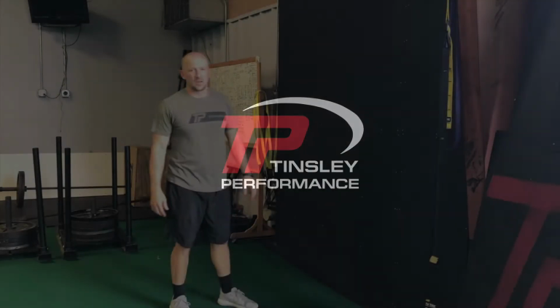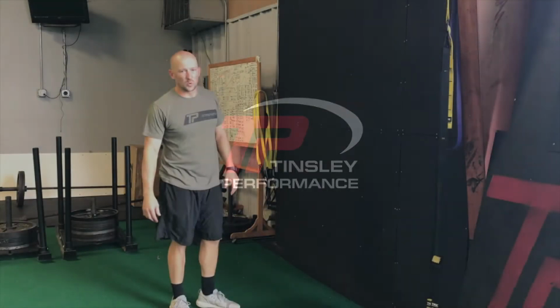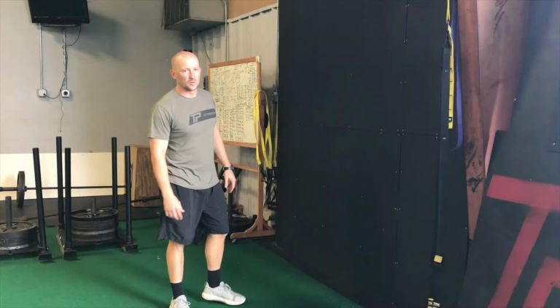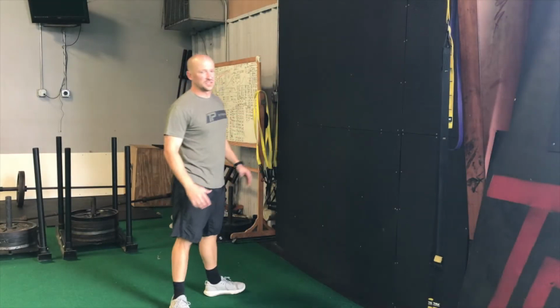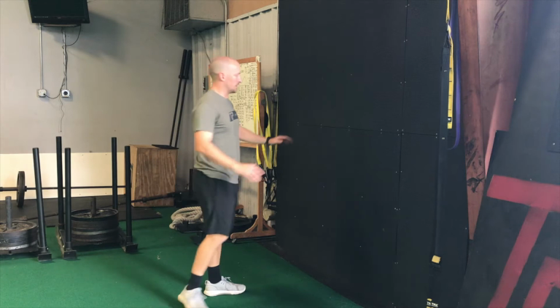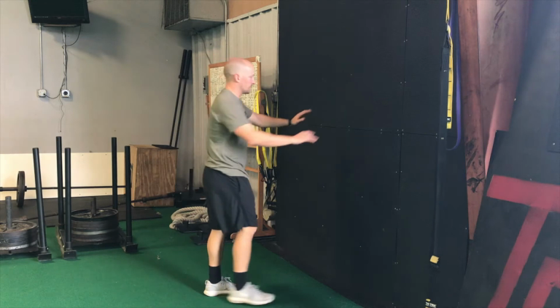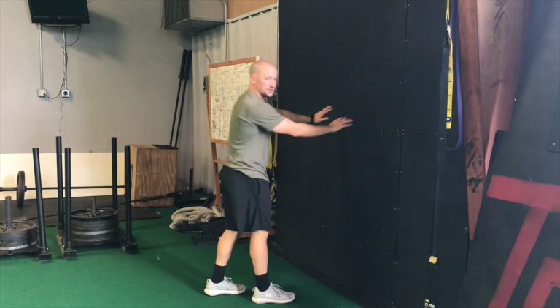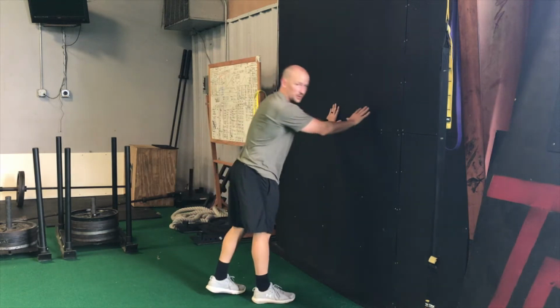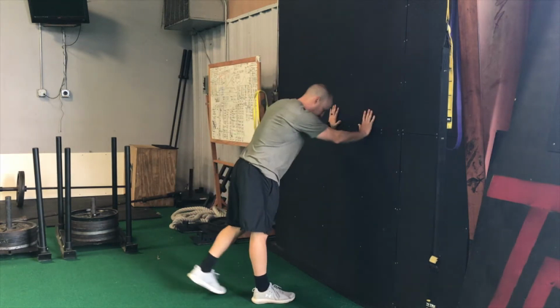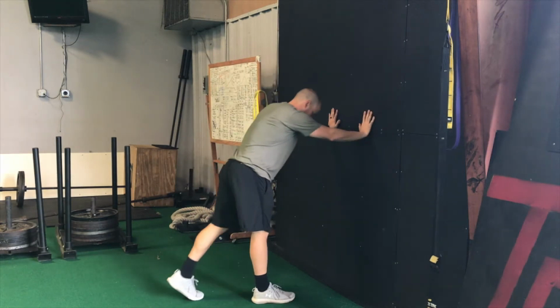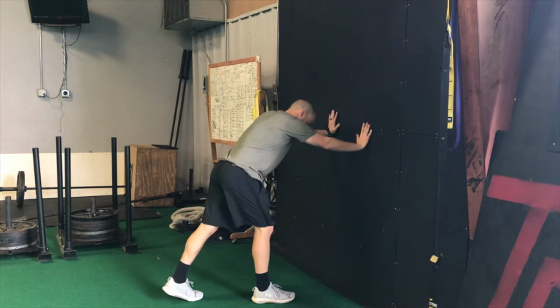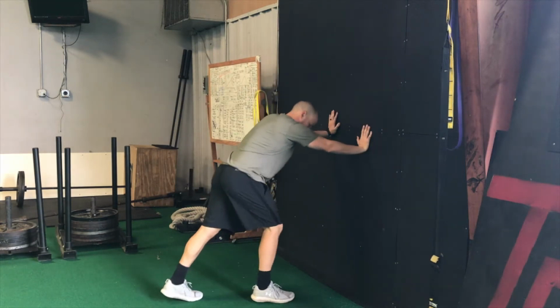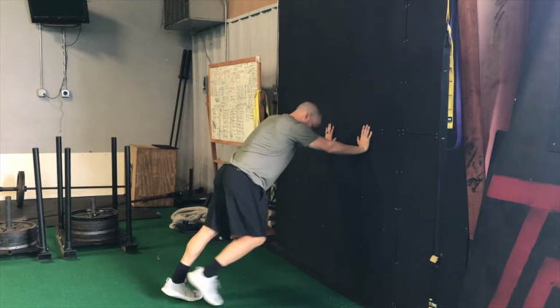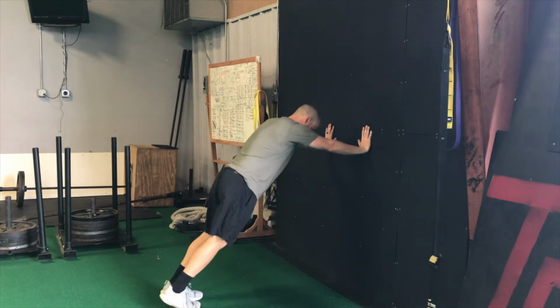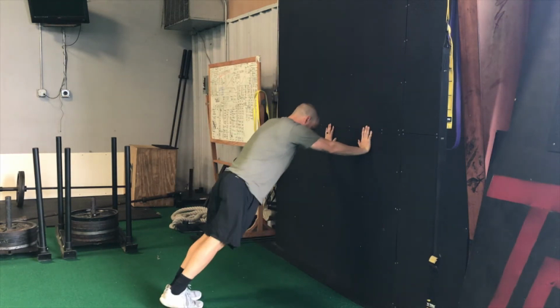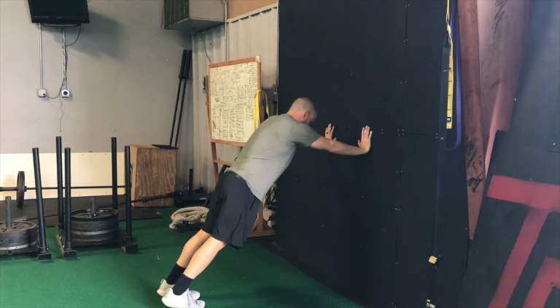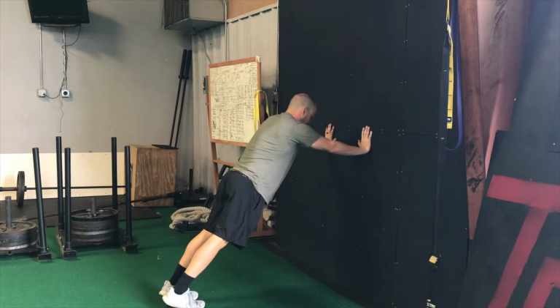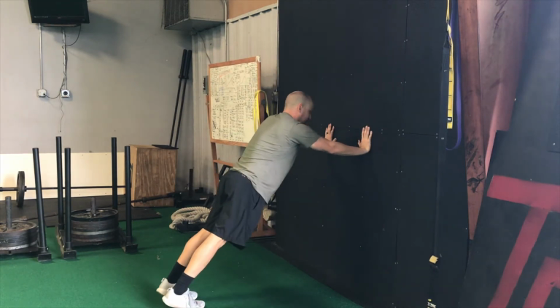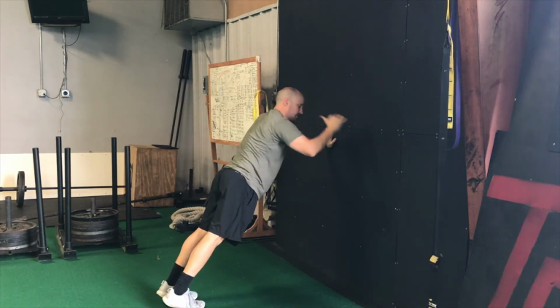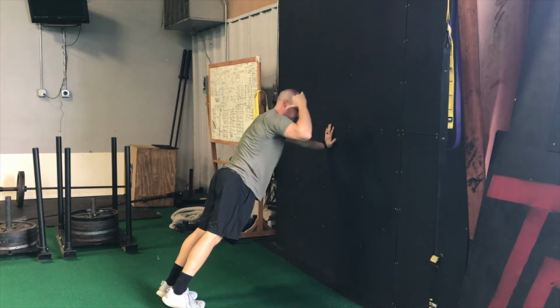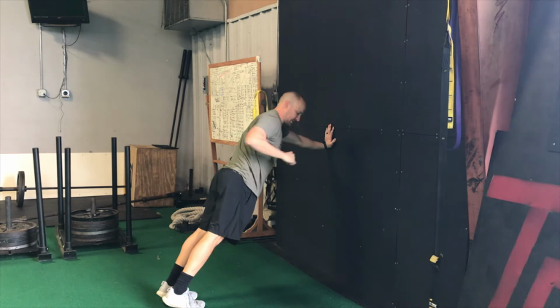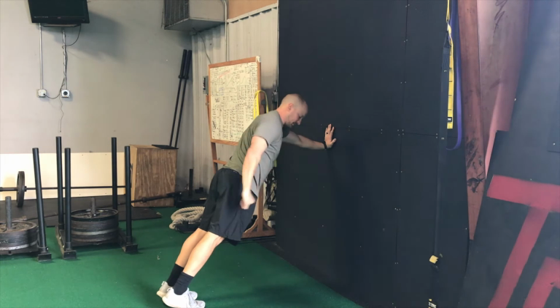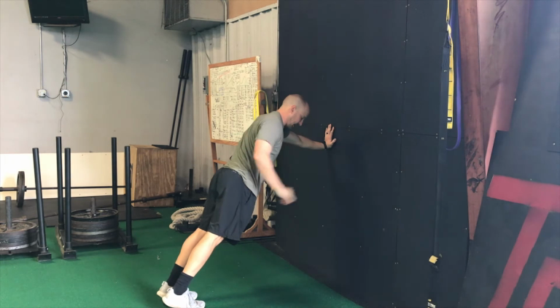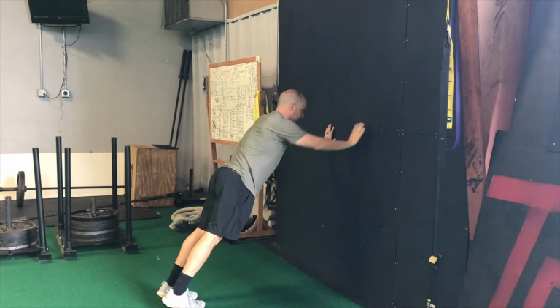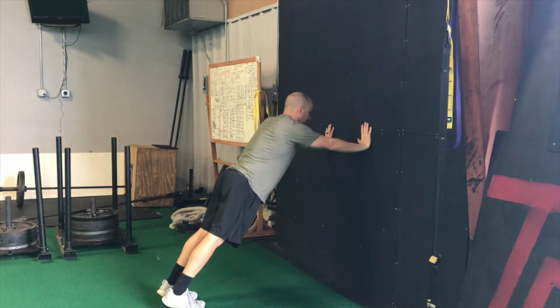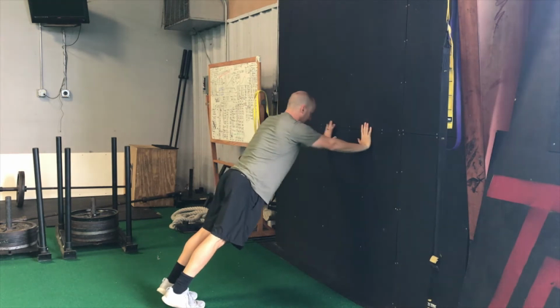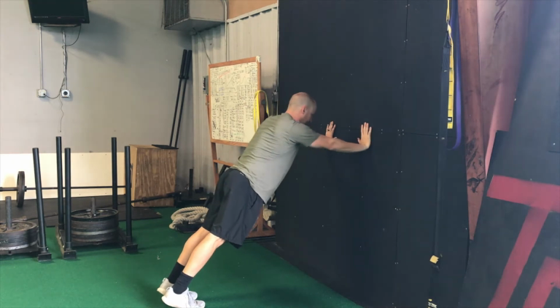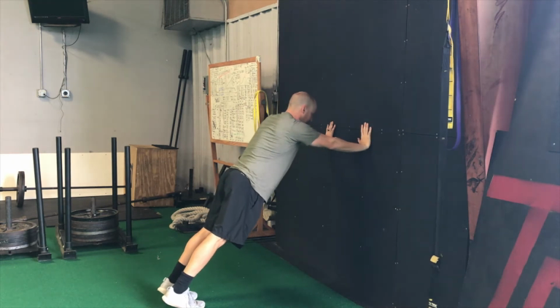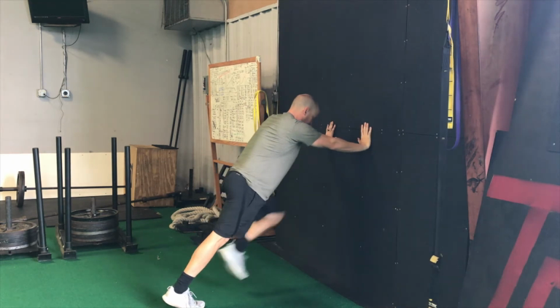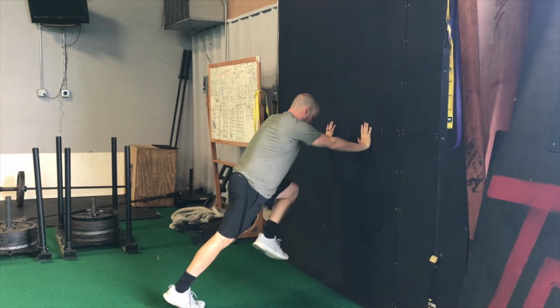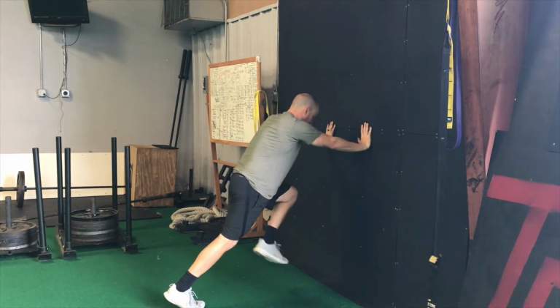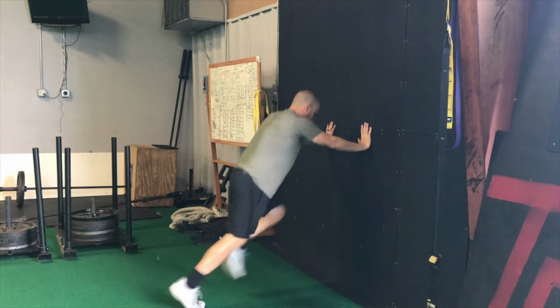Here's our wall run to stands. We're going to get into a good wall run position — we've already done these before. It's a good angle: shoulders, hips, and ankles on a straight line. So we're going to start our wall runs.